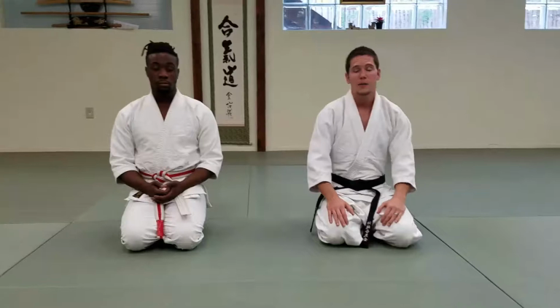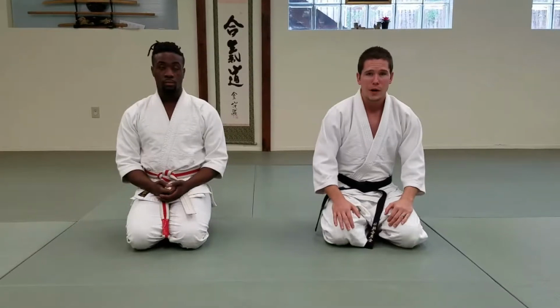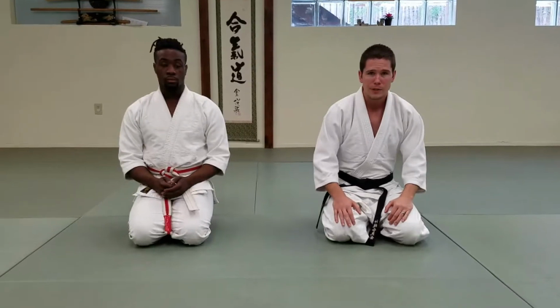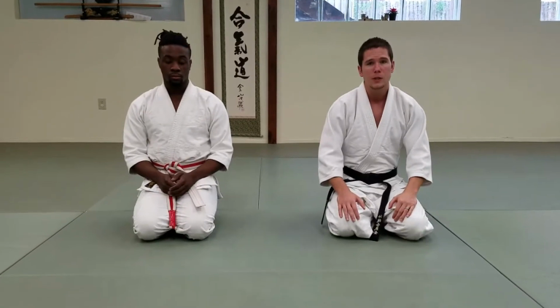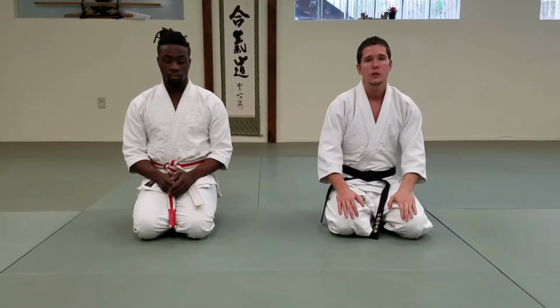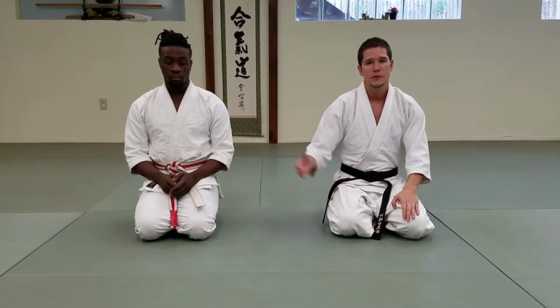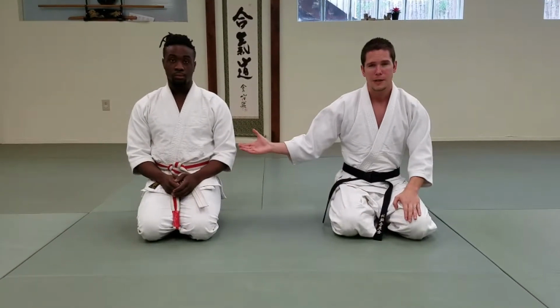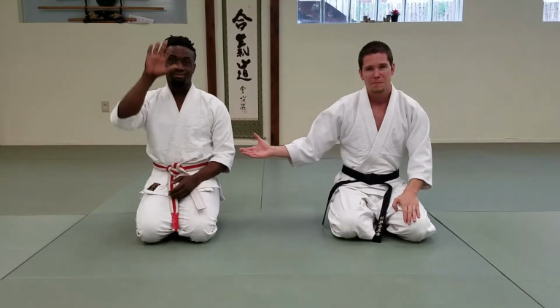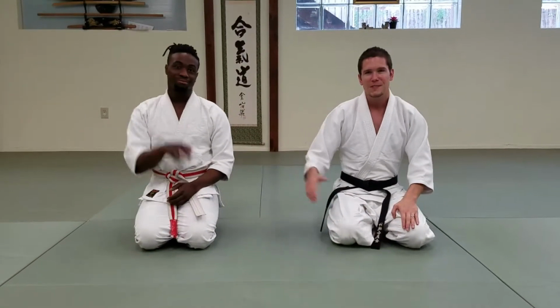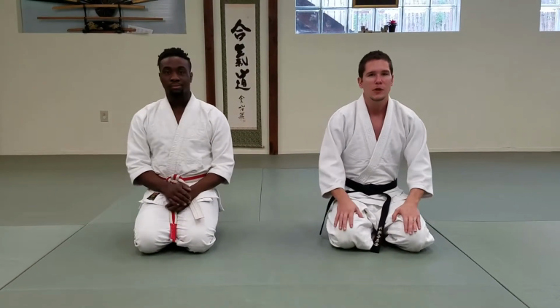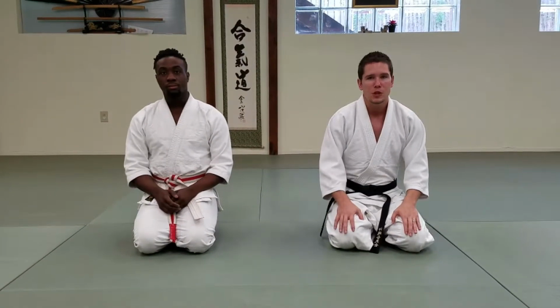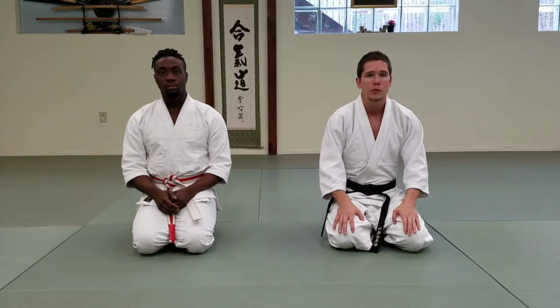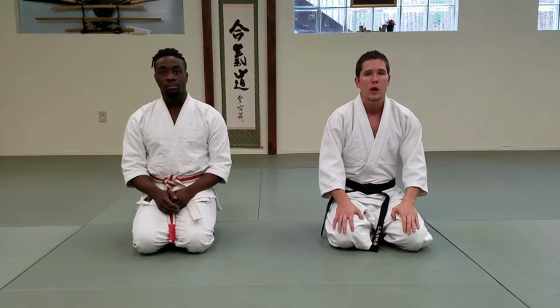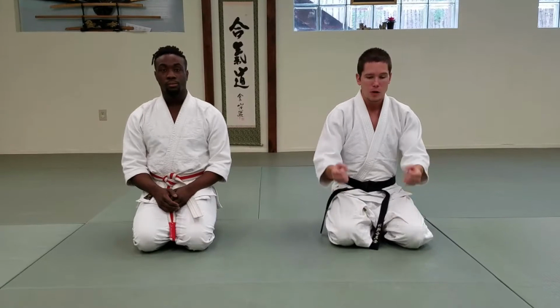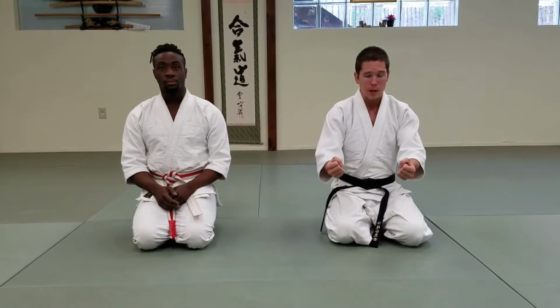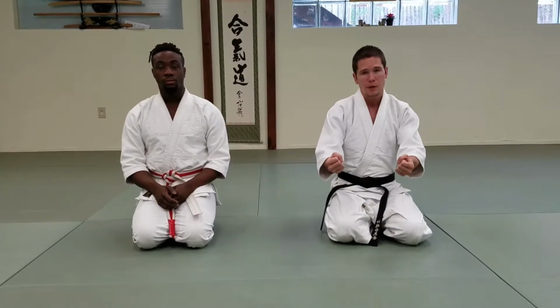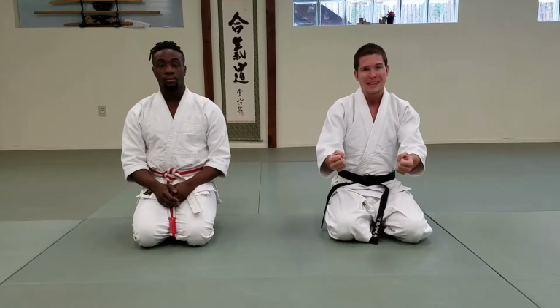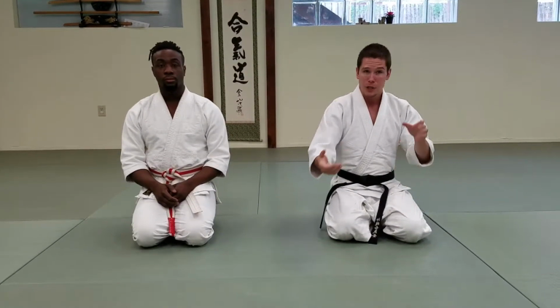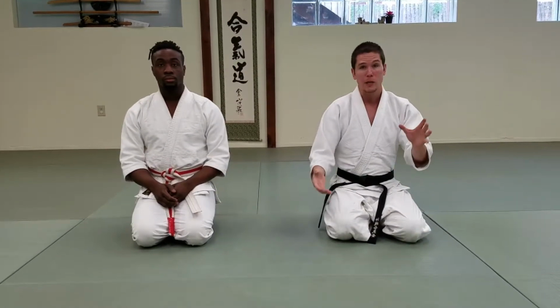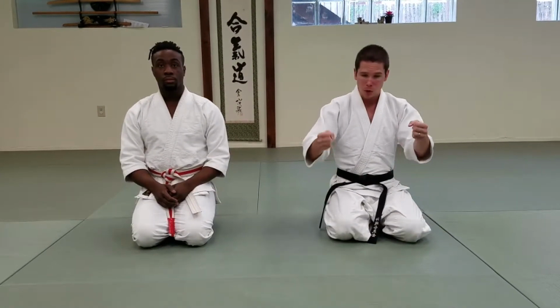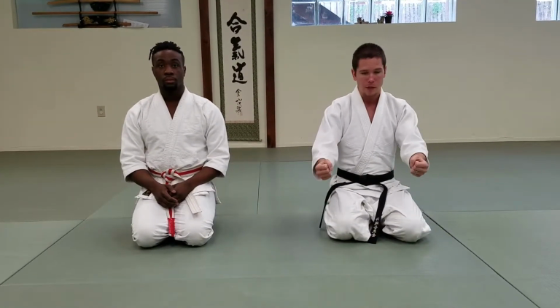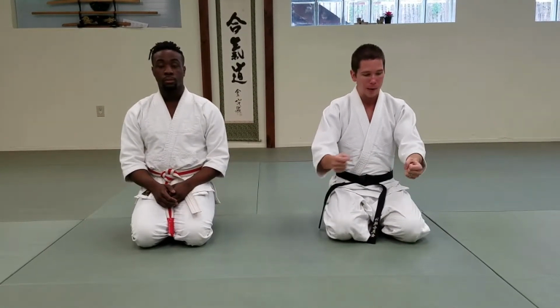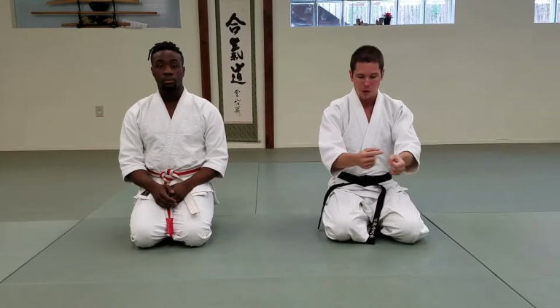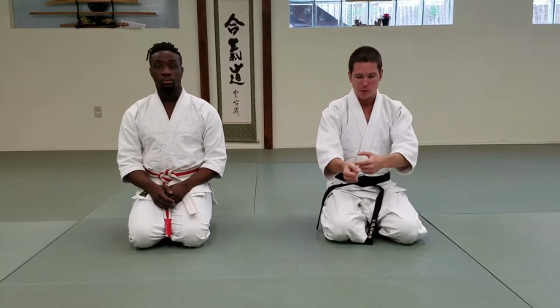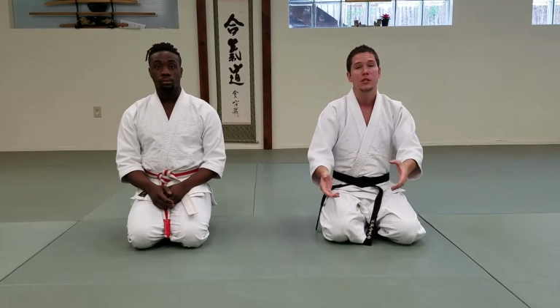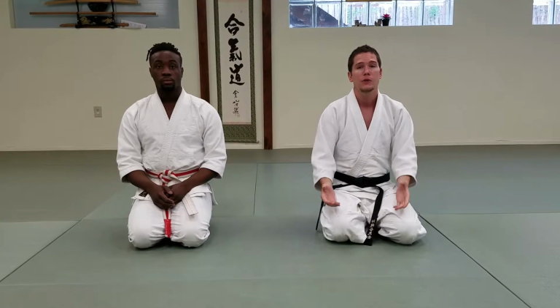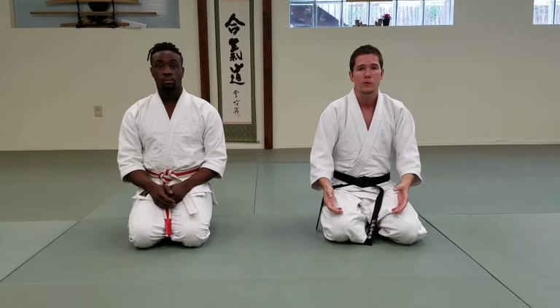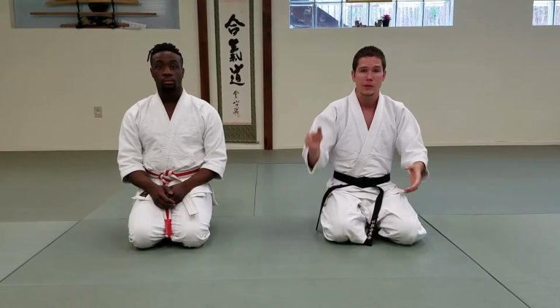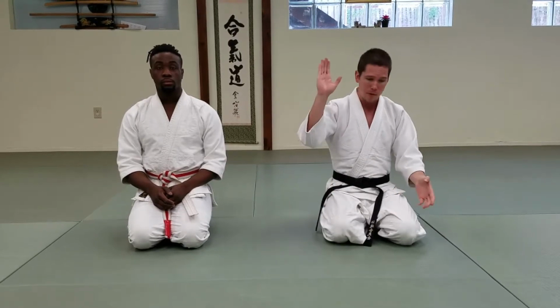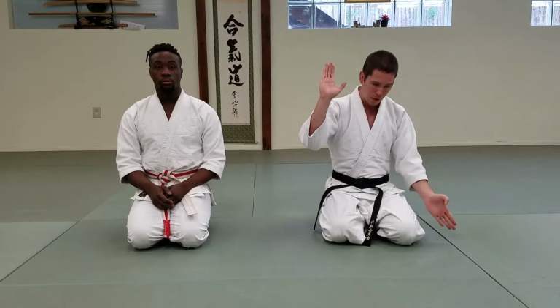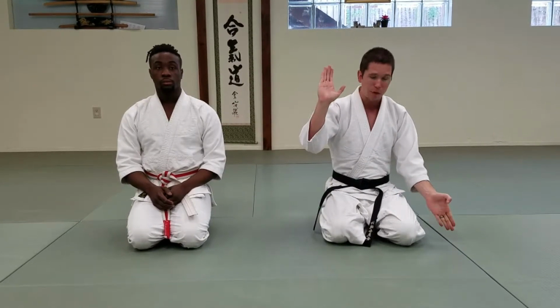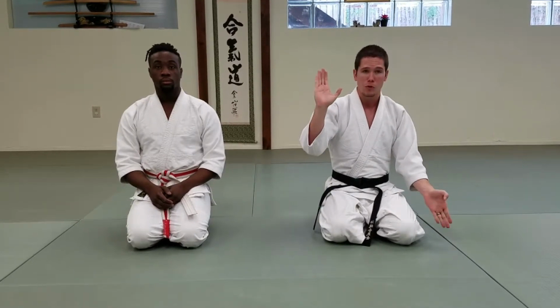Hi, this is Ryan from DCIQ Martial Arts, and Caleb. Today we're going to be sharing with you Yotei Dori Tenshinage. Yotei Dori is a grab to each wrist. Tenshinage is referred to as the heaven and earth throw.